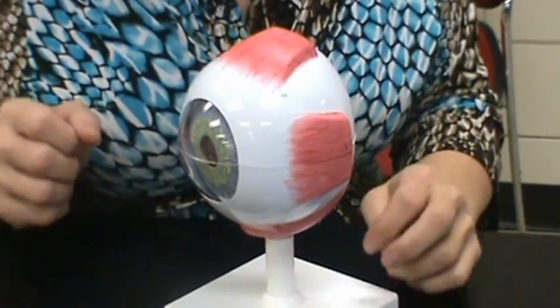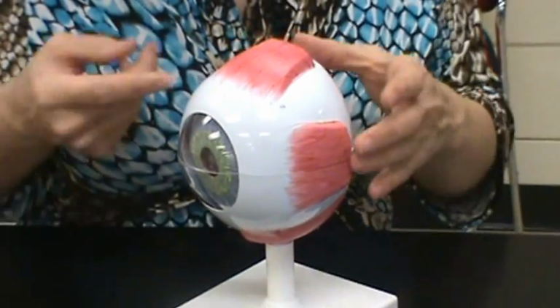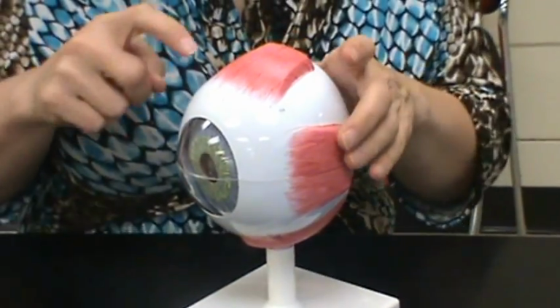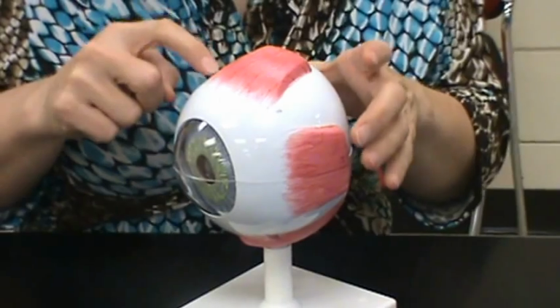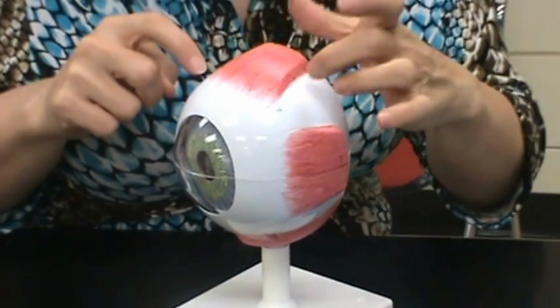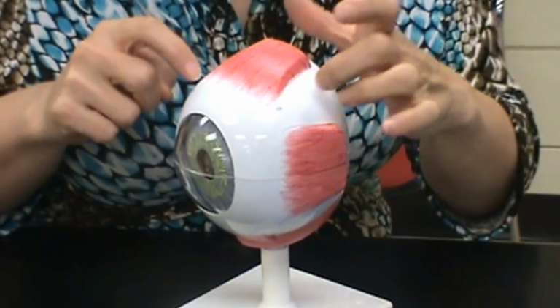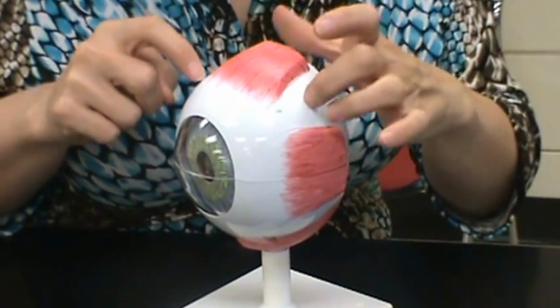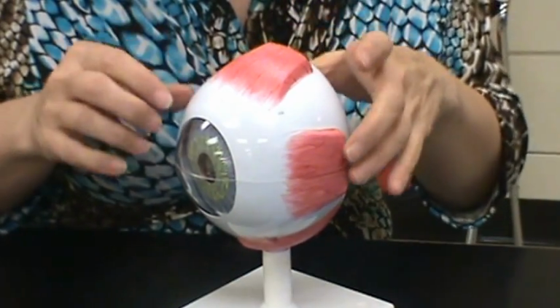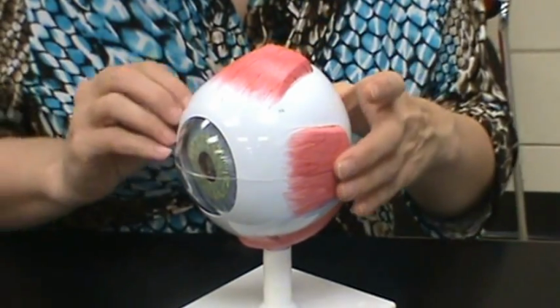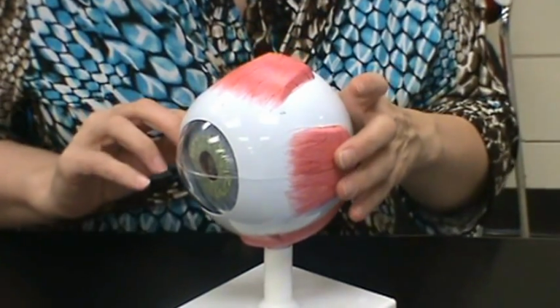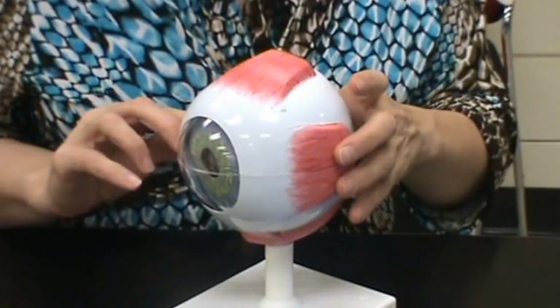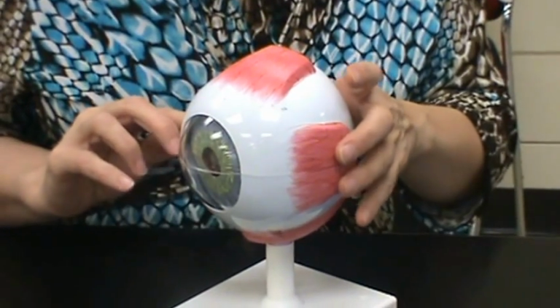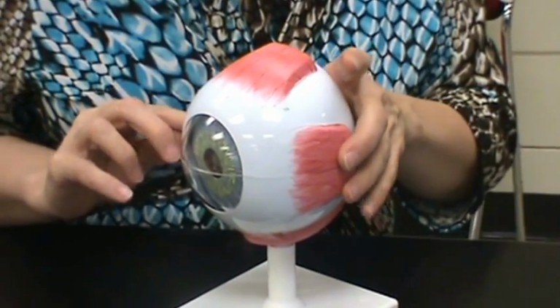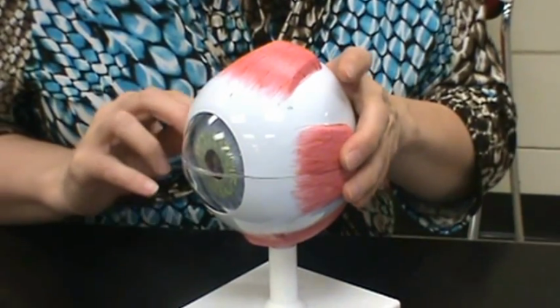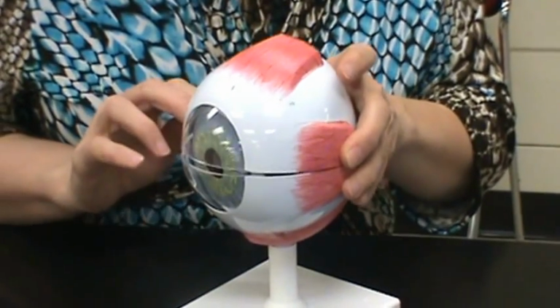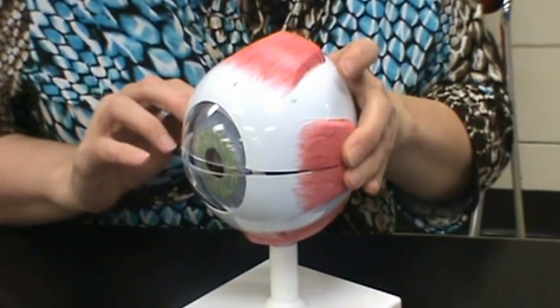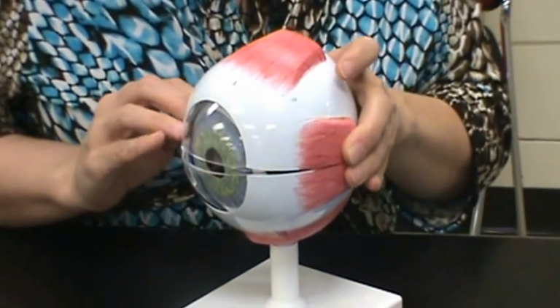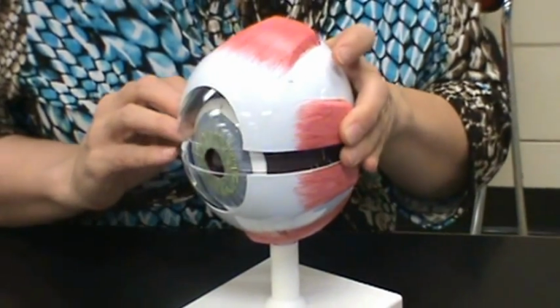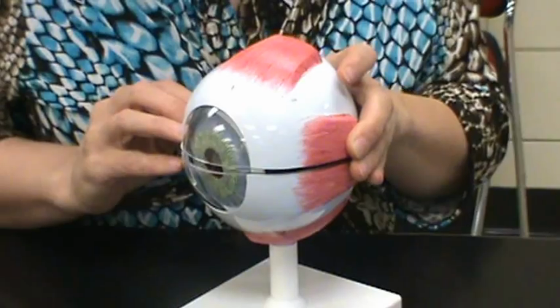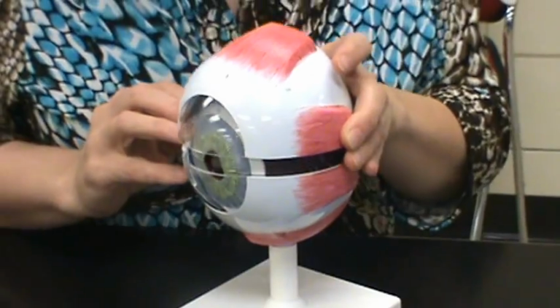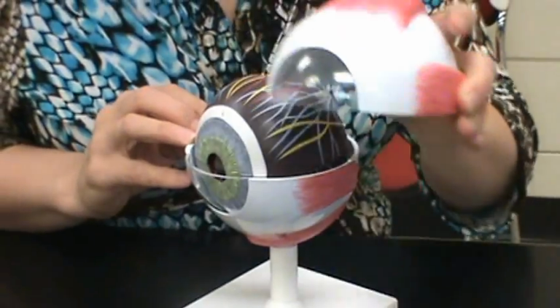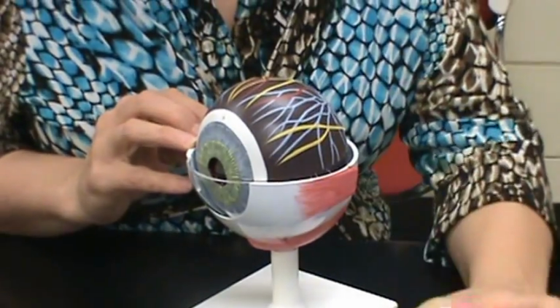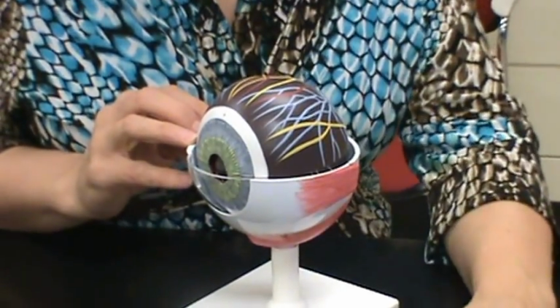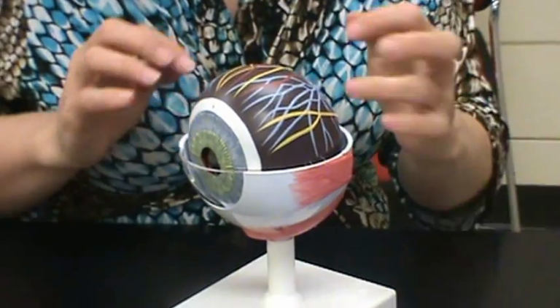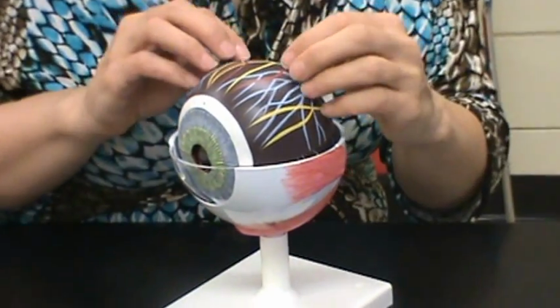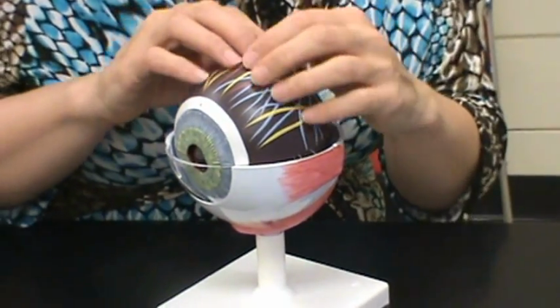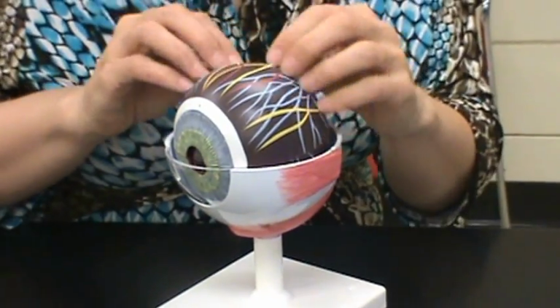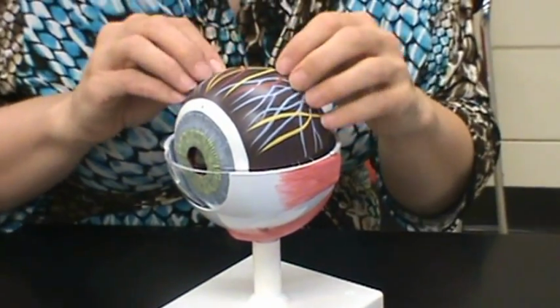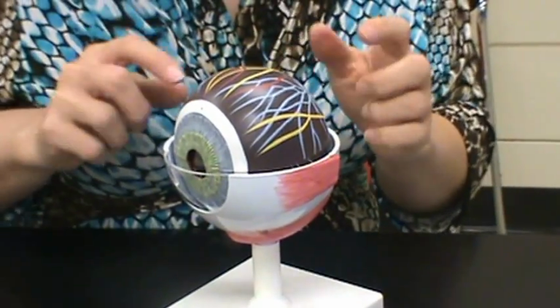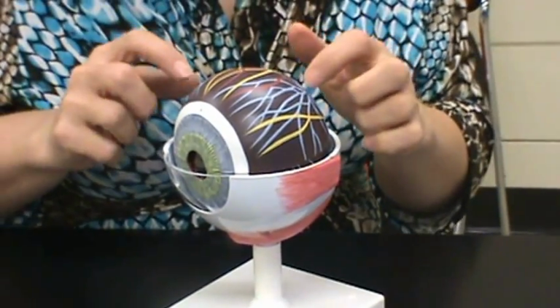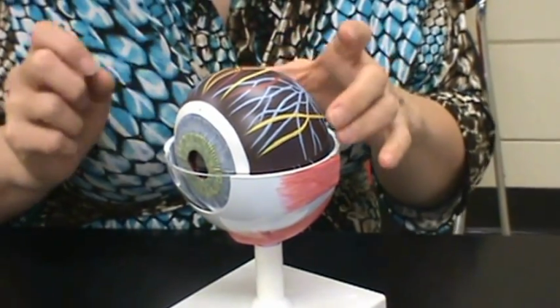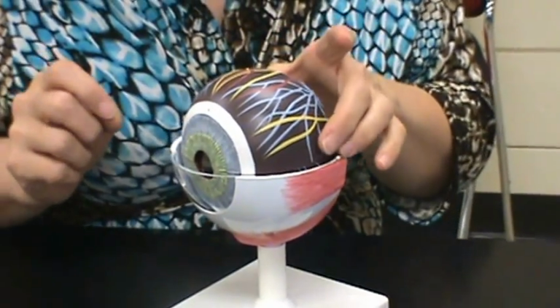The scleroid coat is the white part of the eye. You can see the white part of people's eyes all the time, so you see the scleroid coat. When you take off the scleroid coat, you see the choroid coat — that's the middle part of the eye.